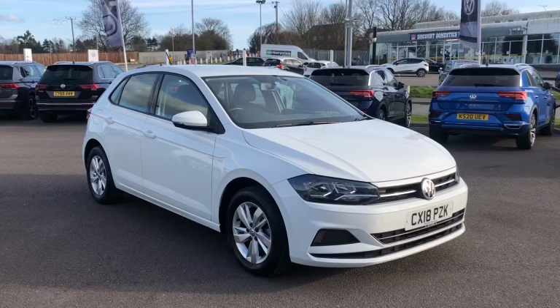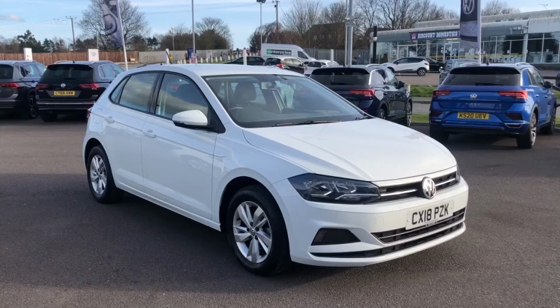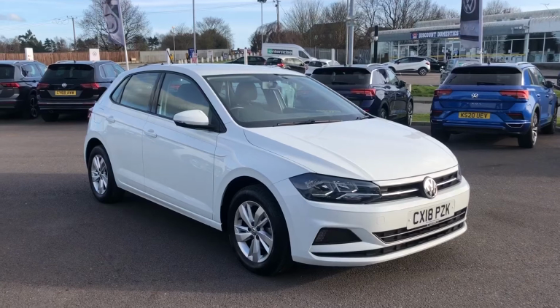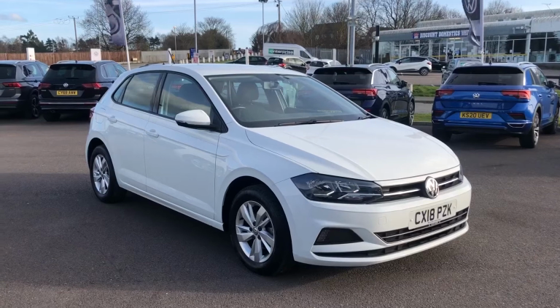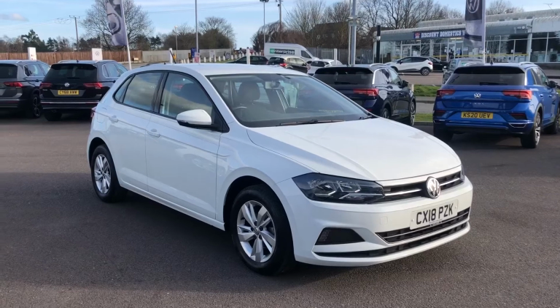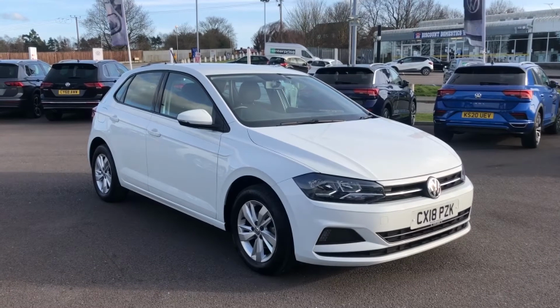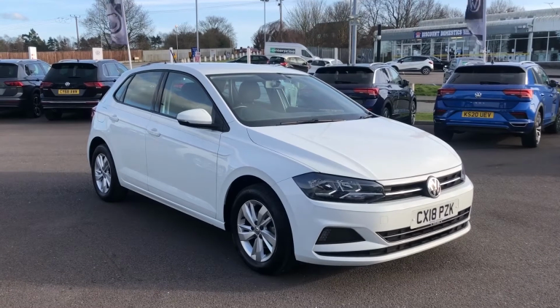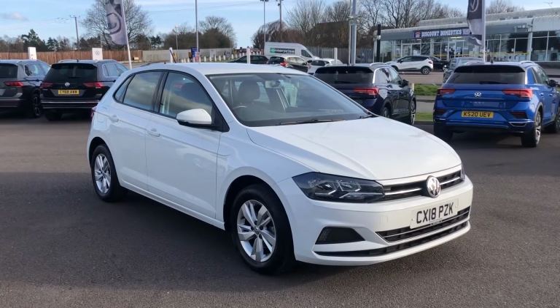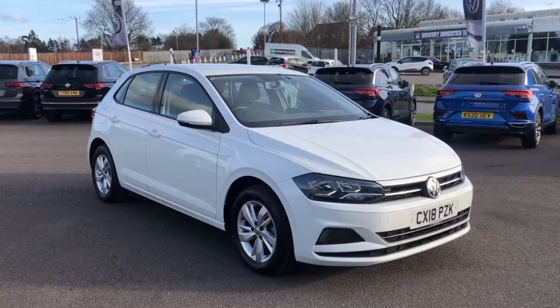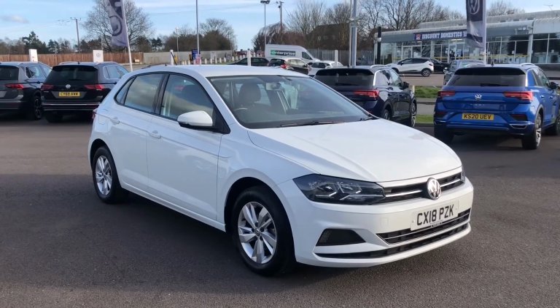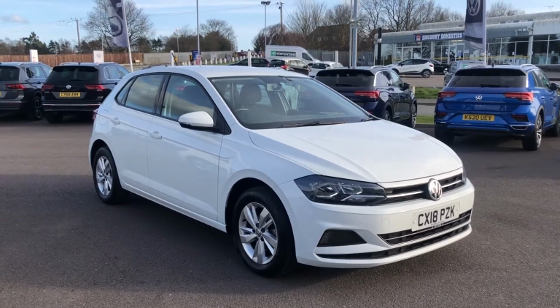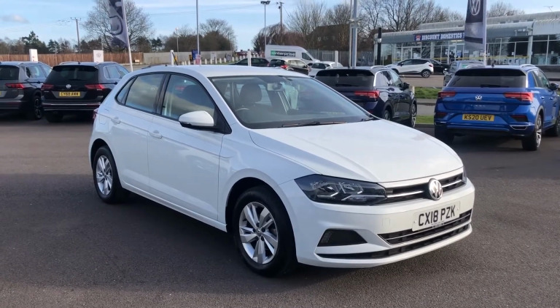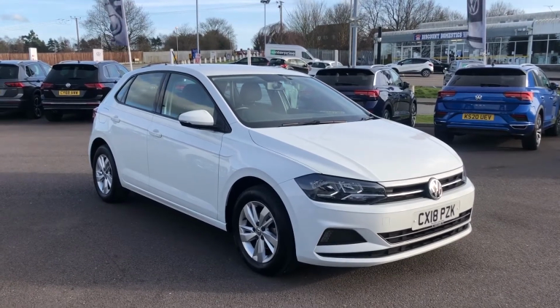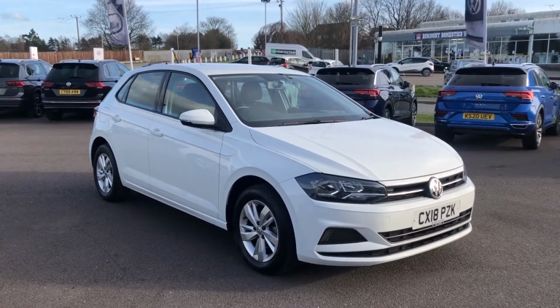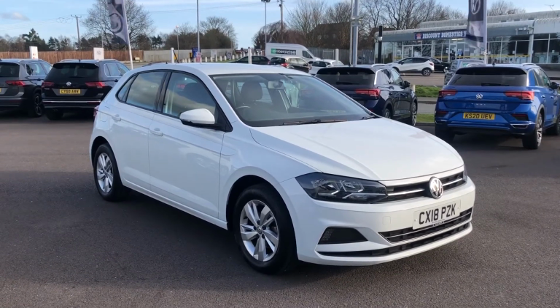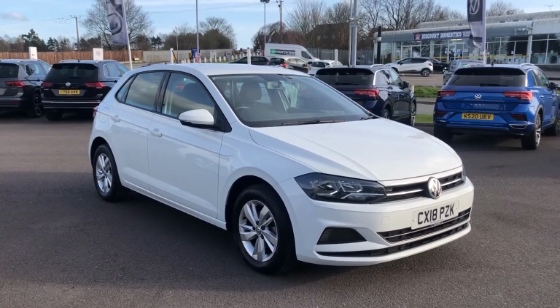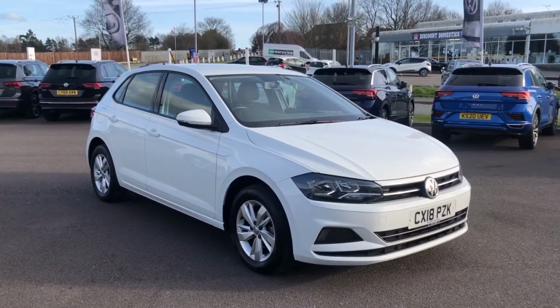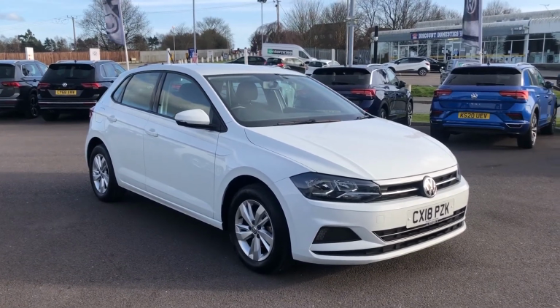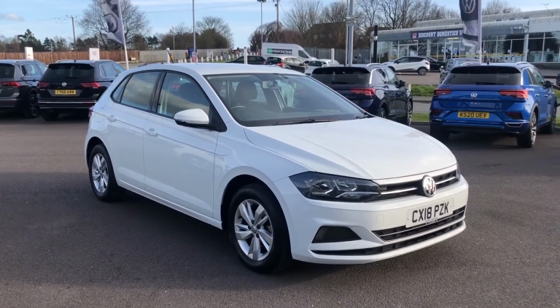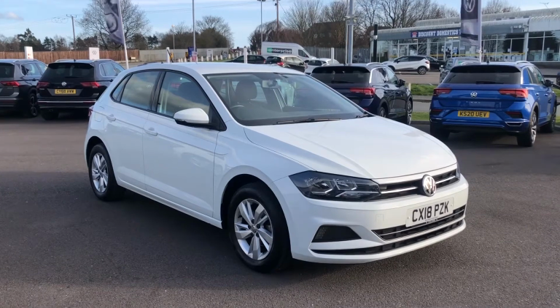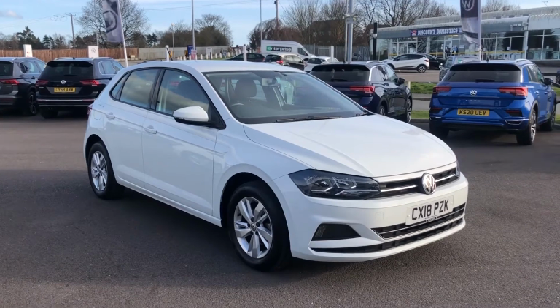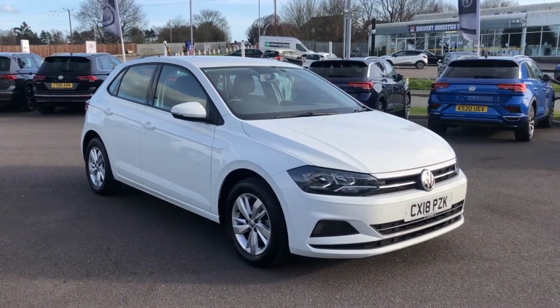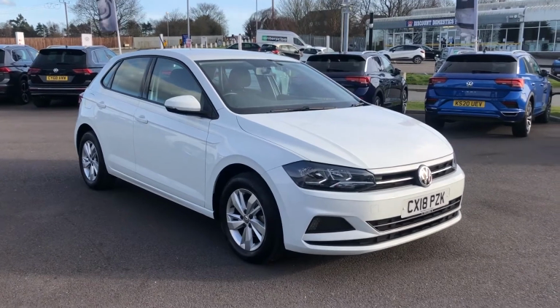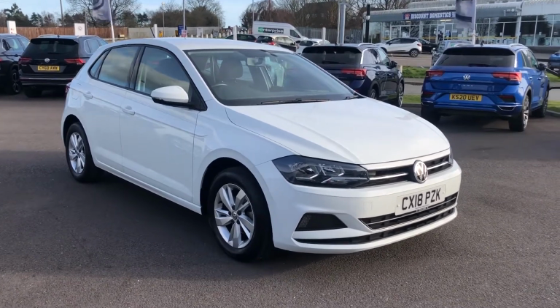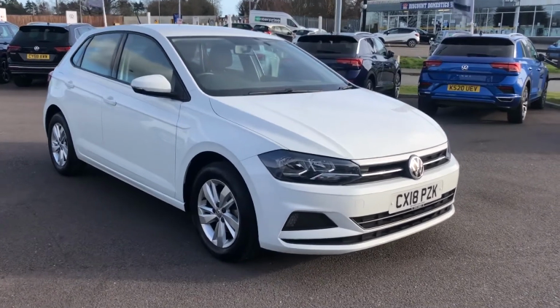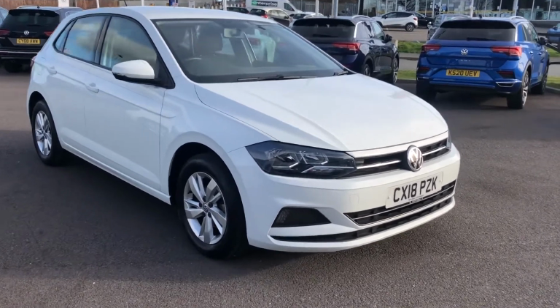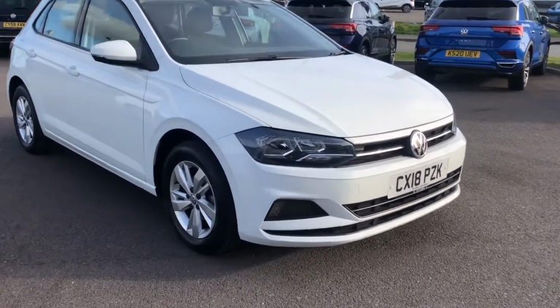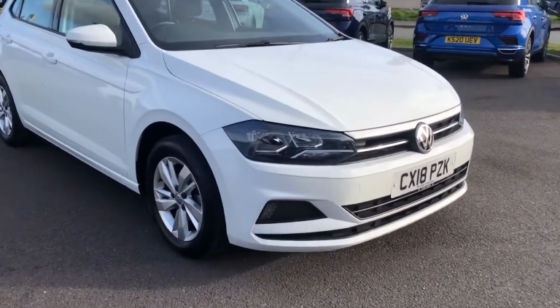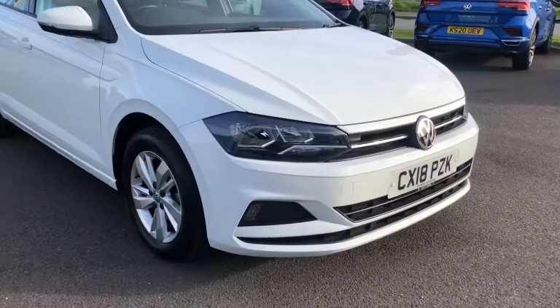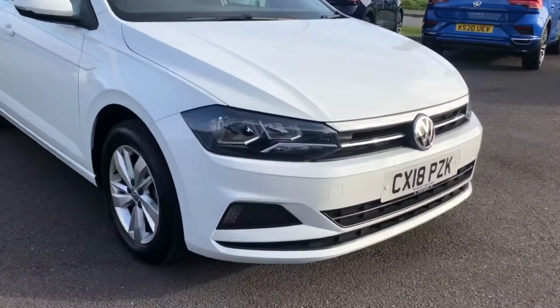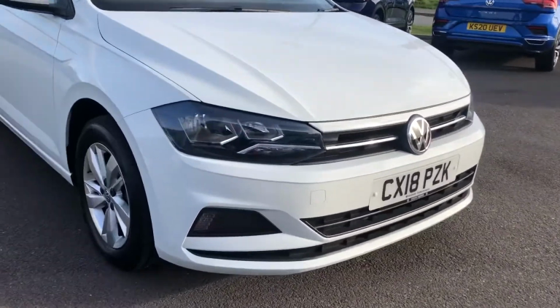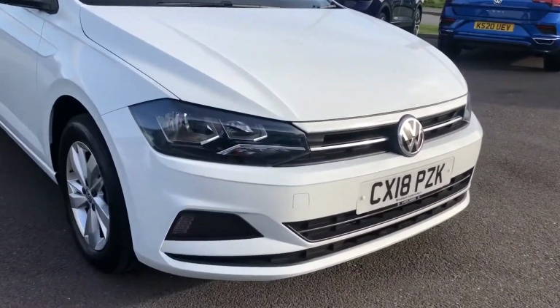Hi and welcome back to Wrexham Volkswagen. Today I'm going to show you around this approved used Volkswagen Polo. This is the 1.0L SE finished in the lovely pure white paint.